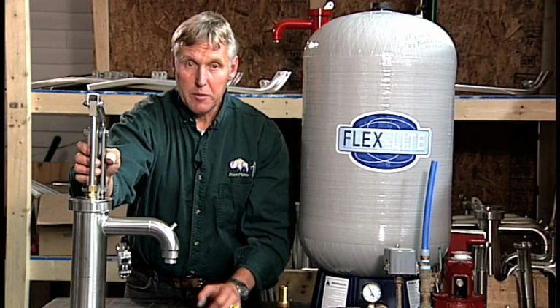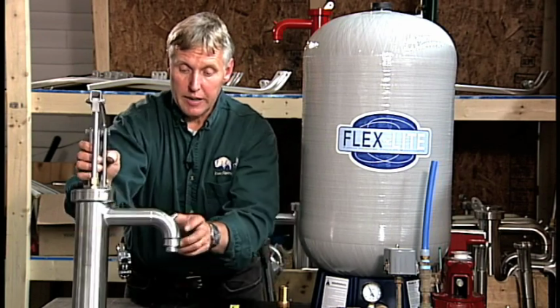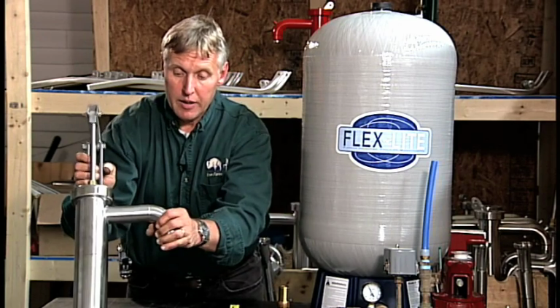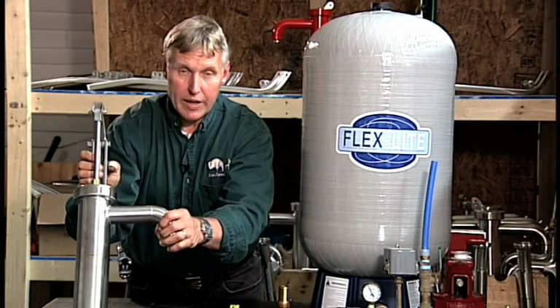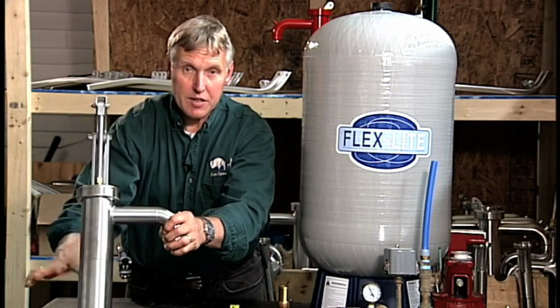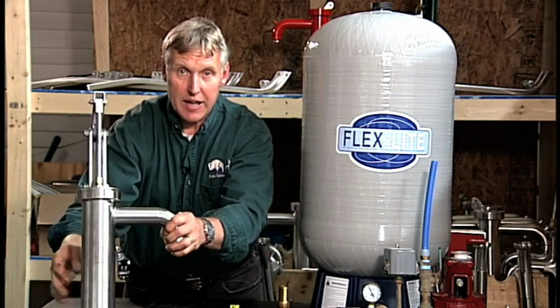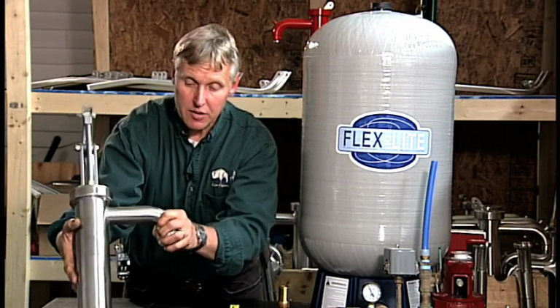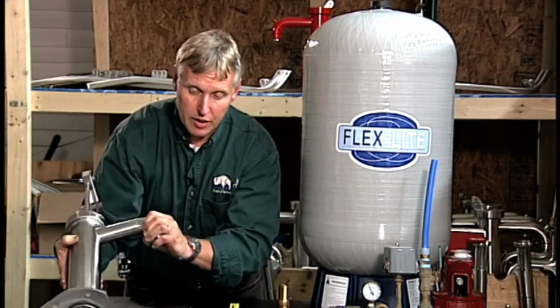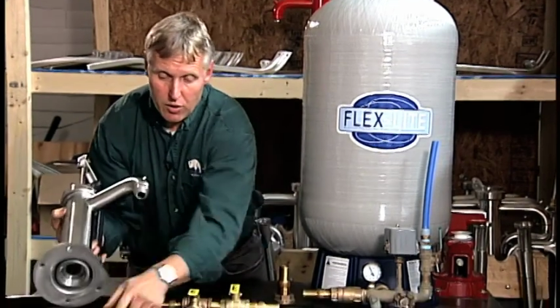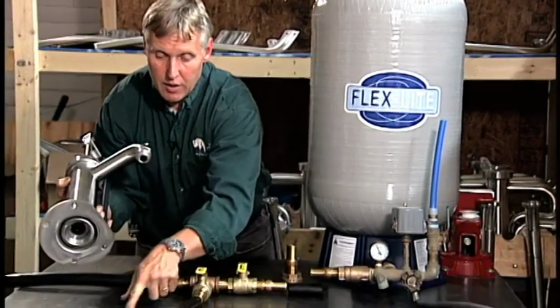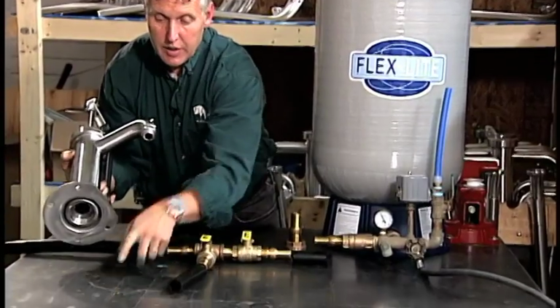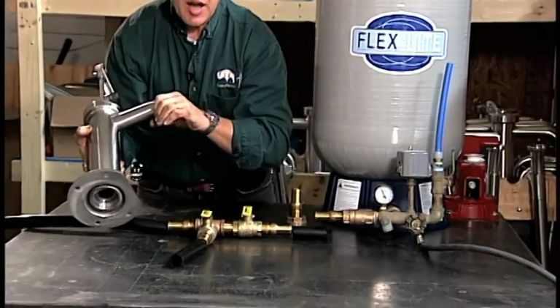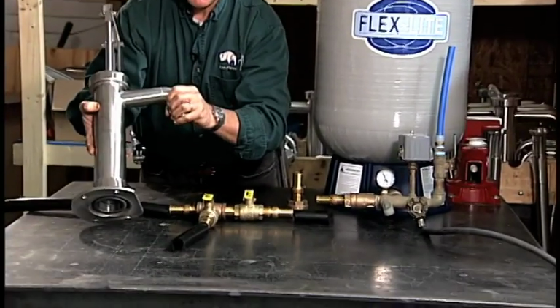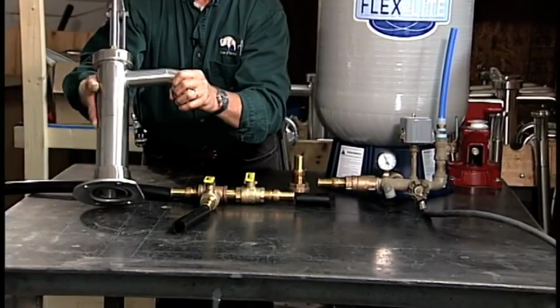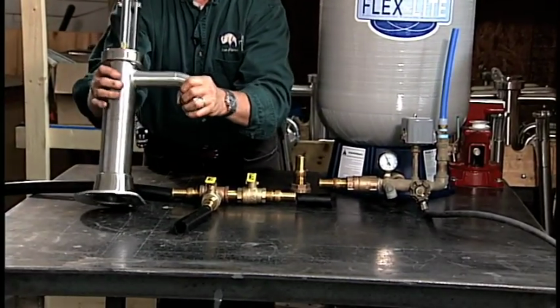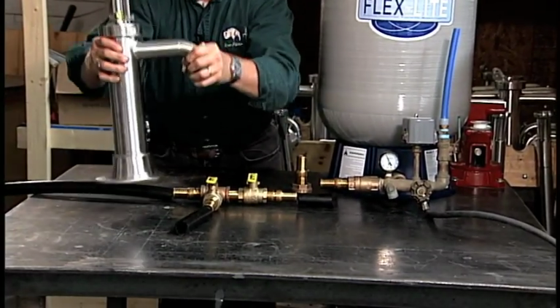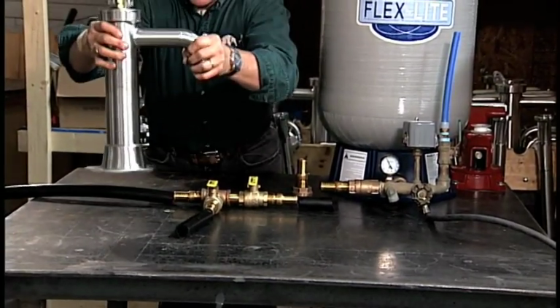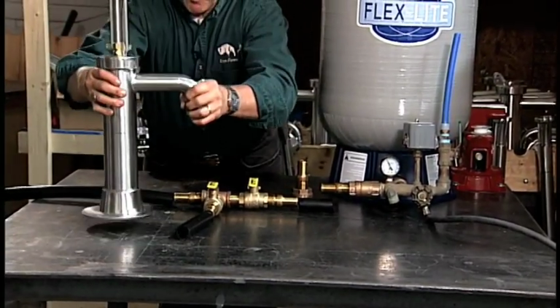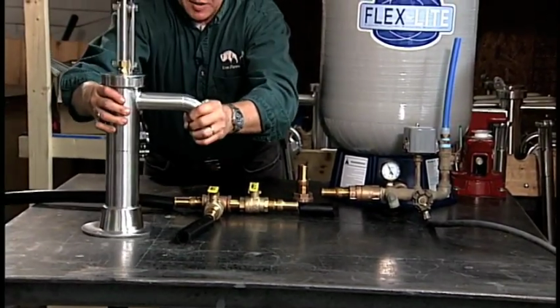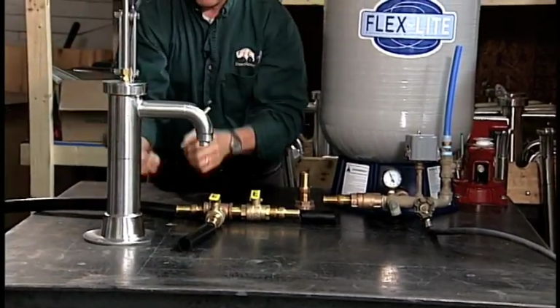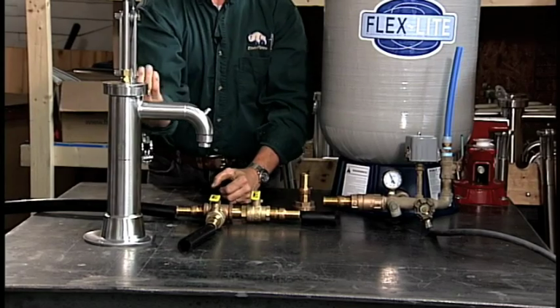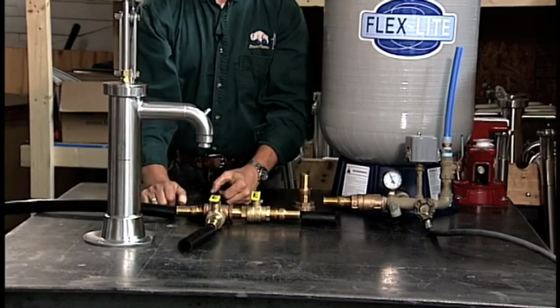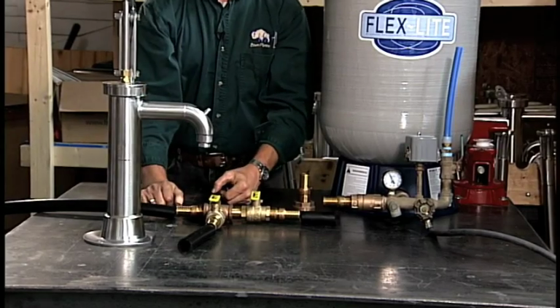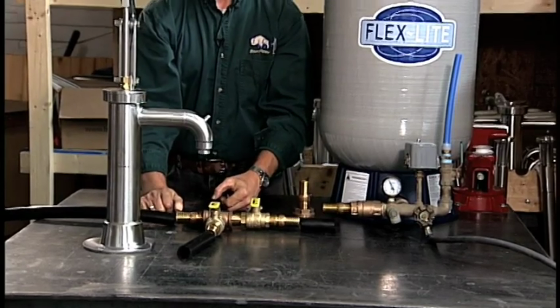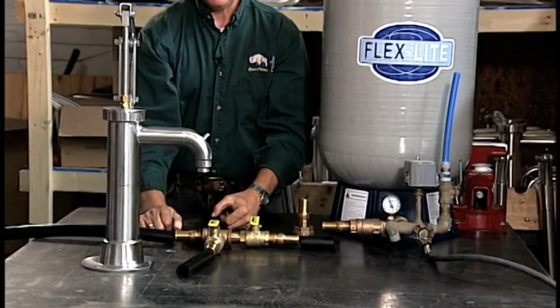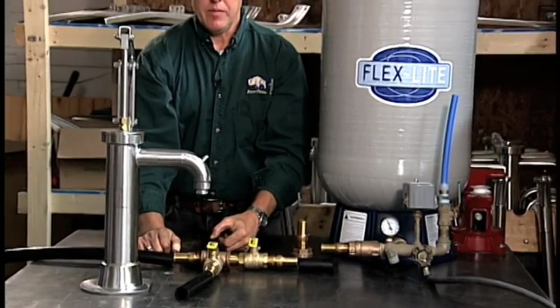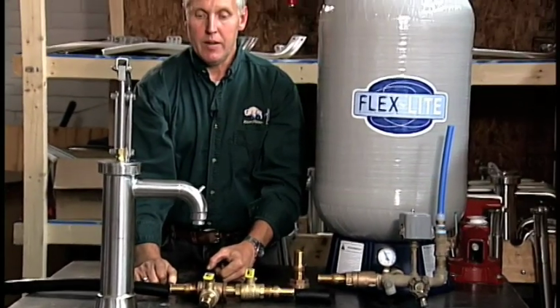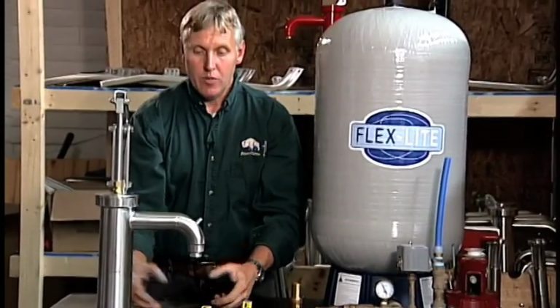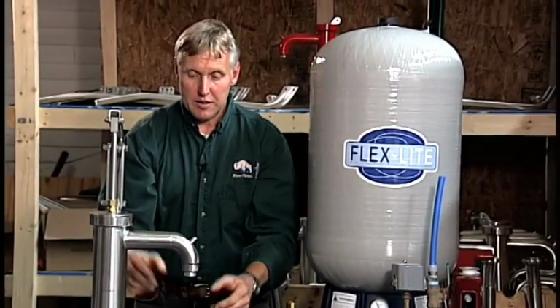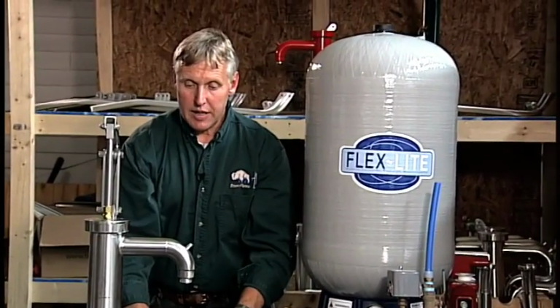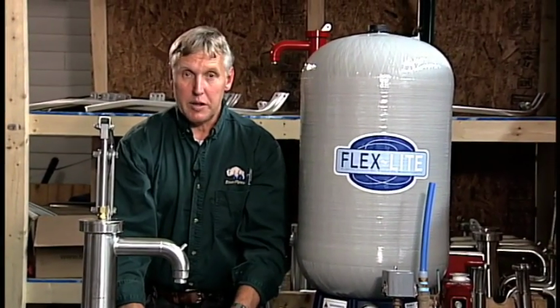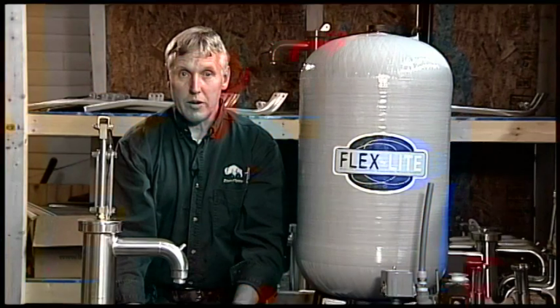Whatever the stand is, we're going to drill a hole in the top of the tabletop so we can set the pump down and connect our pipe to the underside of the hand pump. Once you get this all connected, you're ready to pump water.